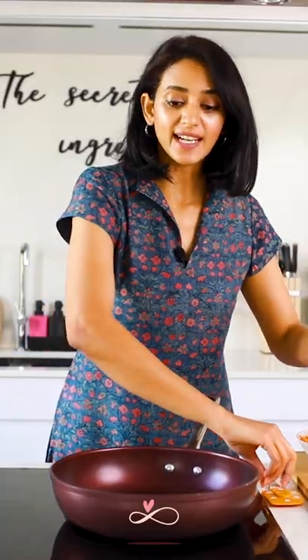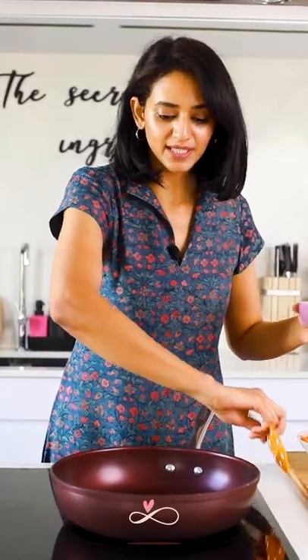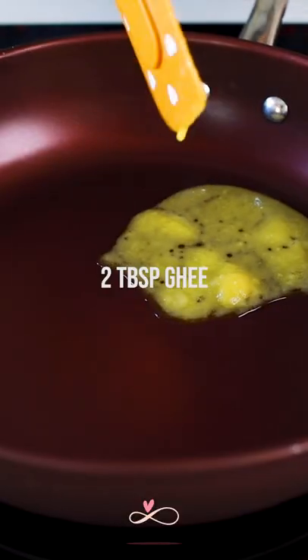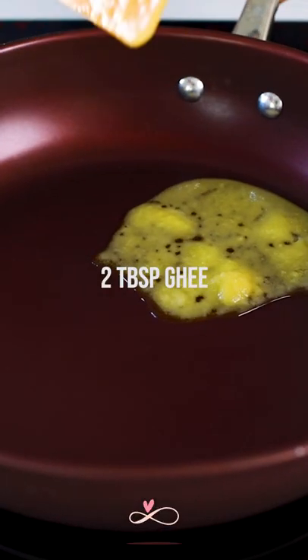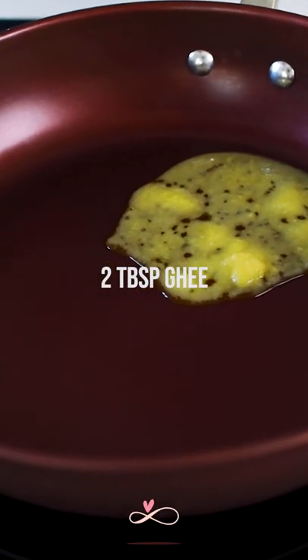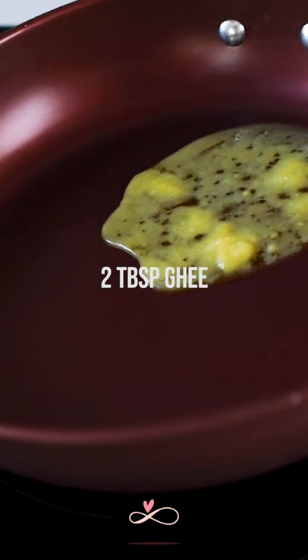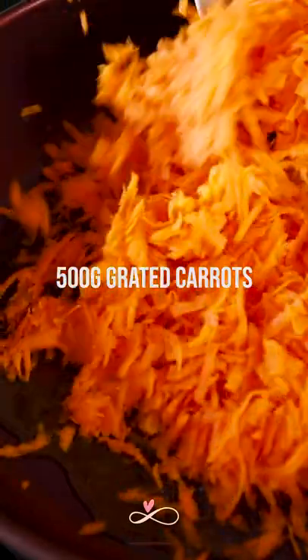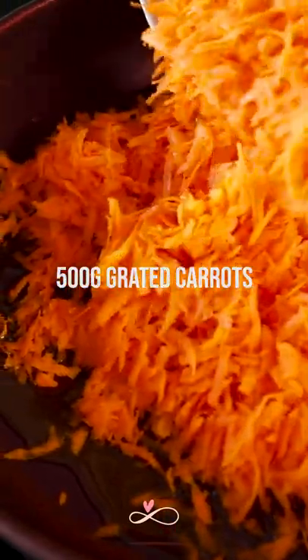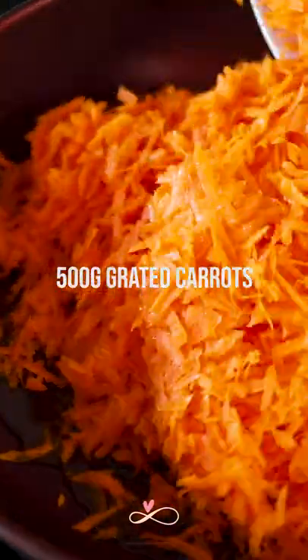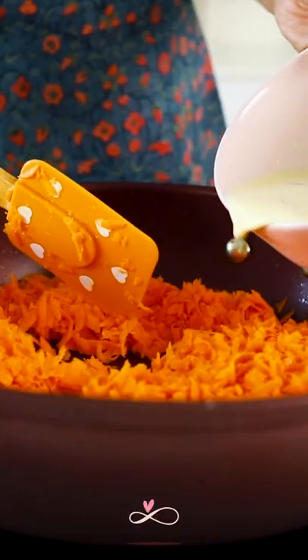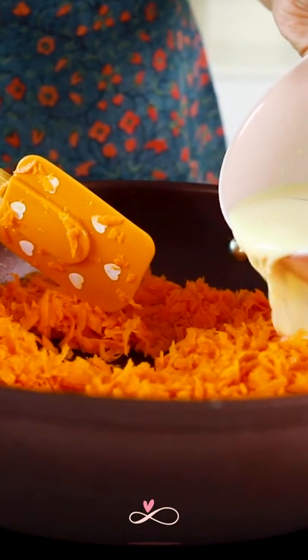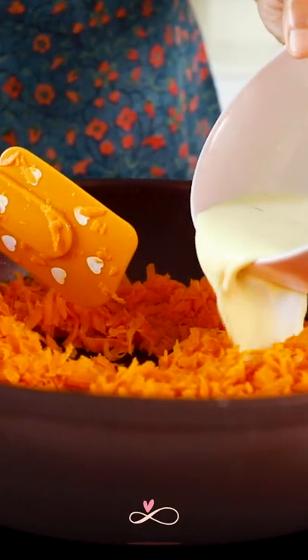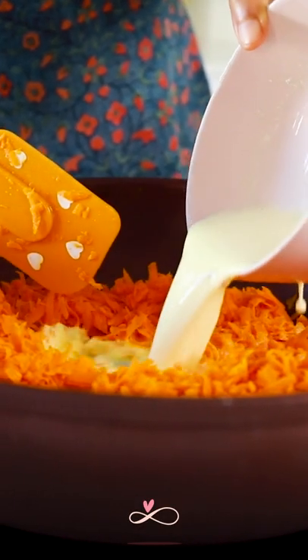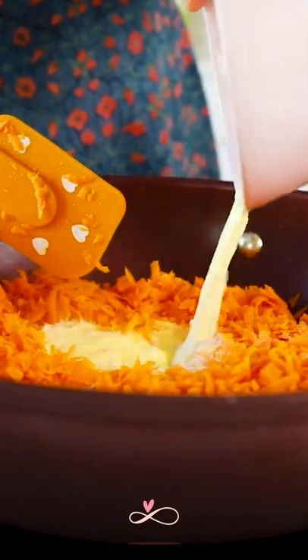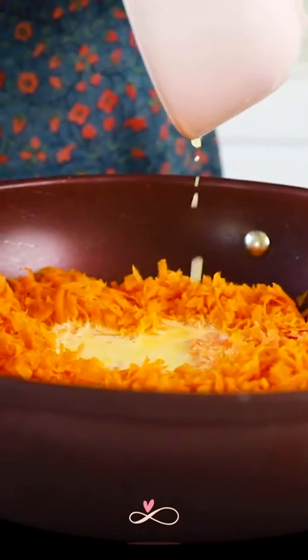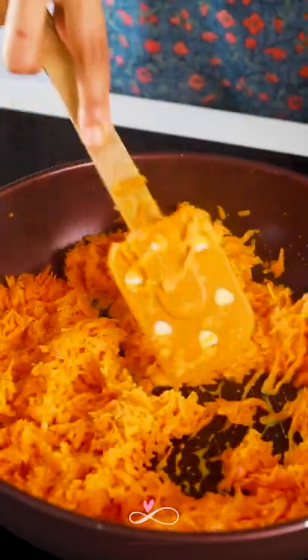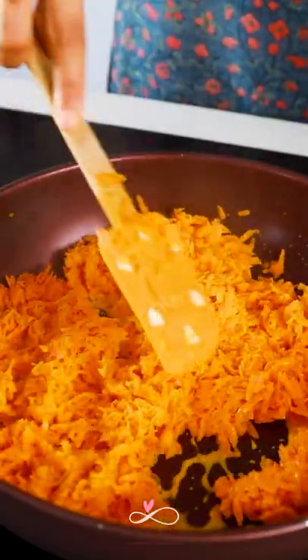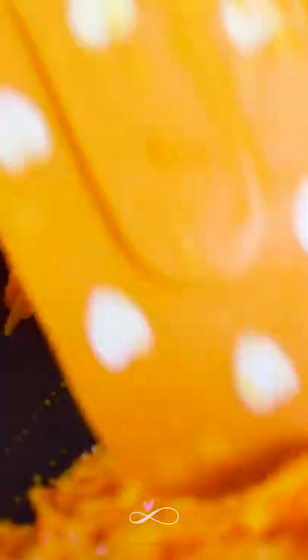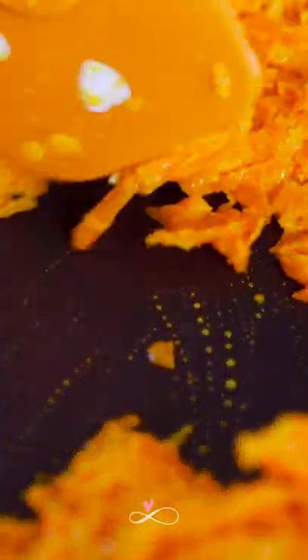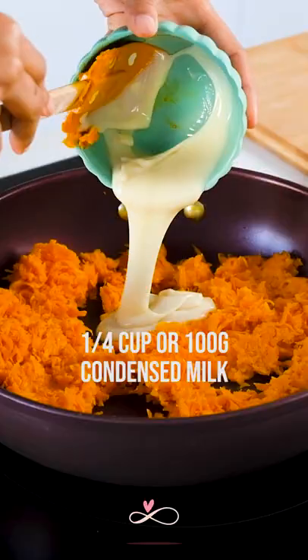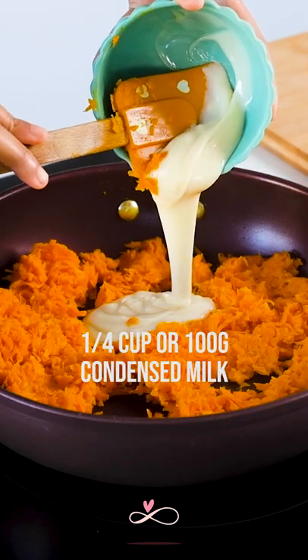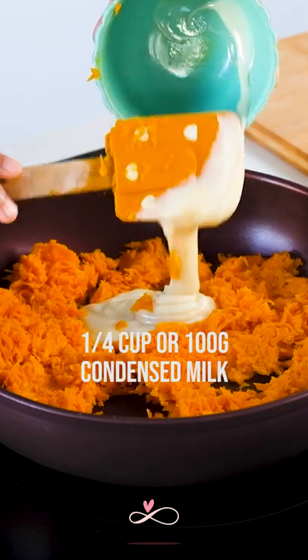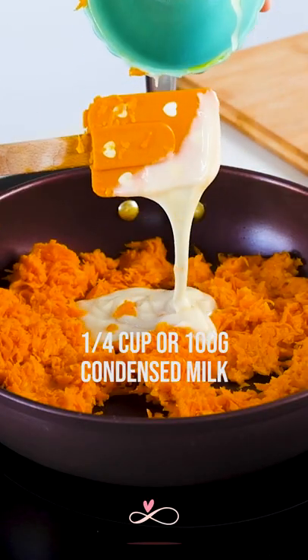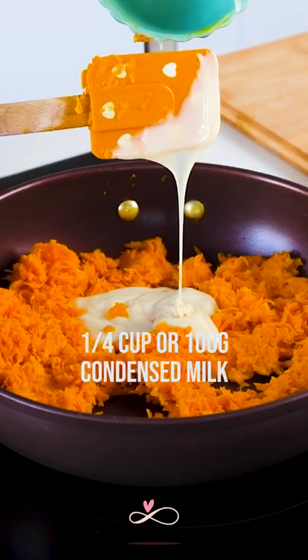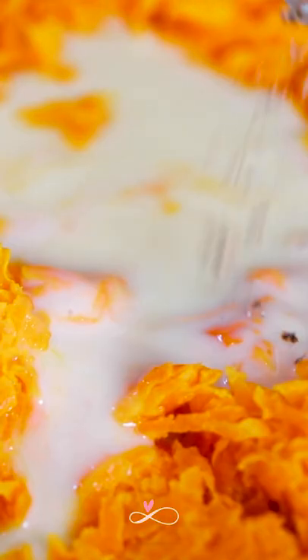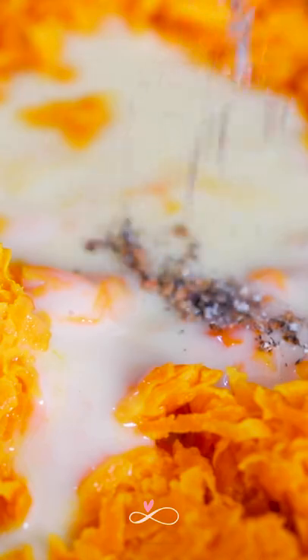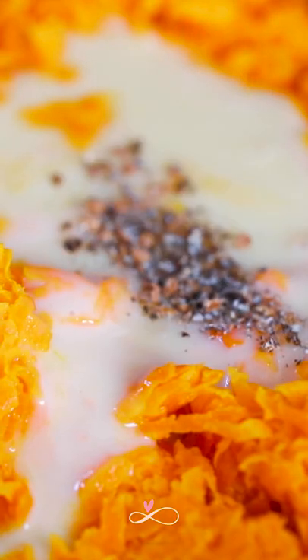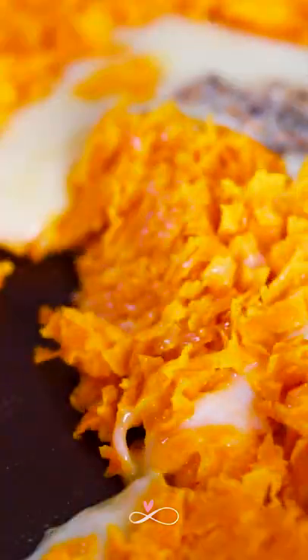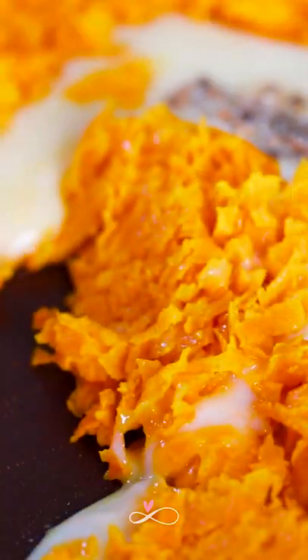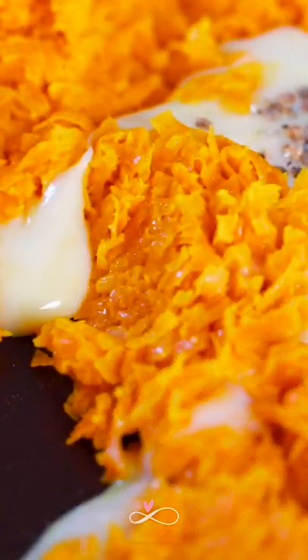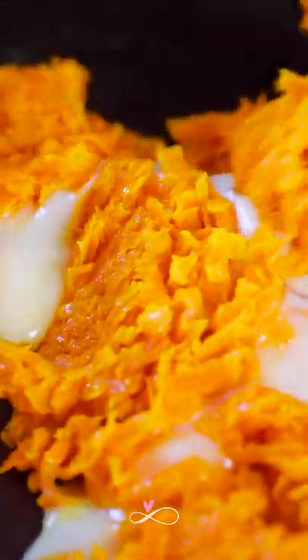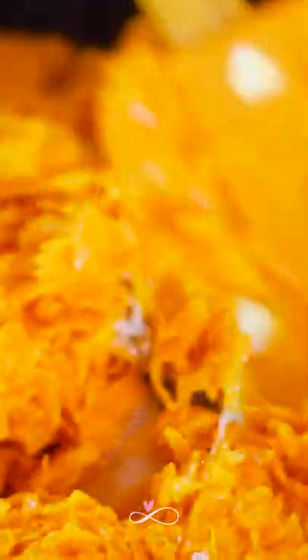Add some ghee to our pan and then add the carrots and cook it for a few minutes. Next, add our saffron infused milk and cook it until it evaporates. Add our condensed milk followed by our powdered cardamom and cook this for a few more minutes and then we're done.